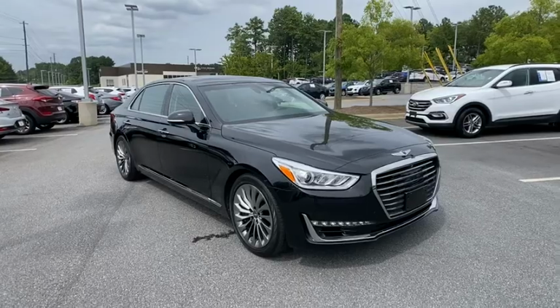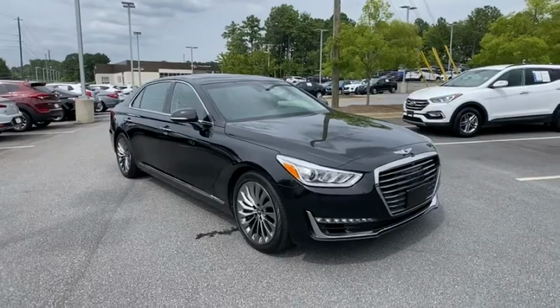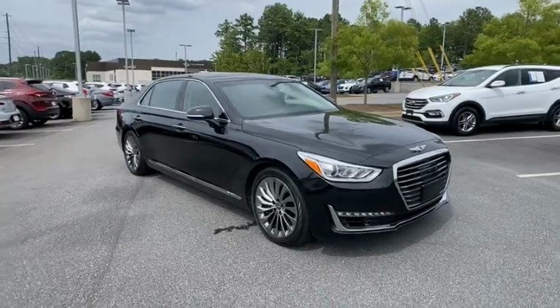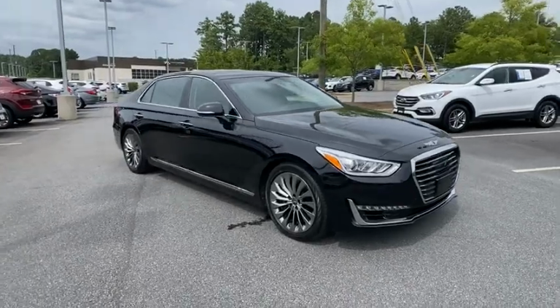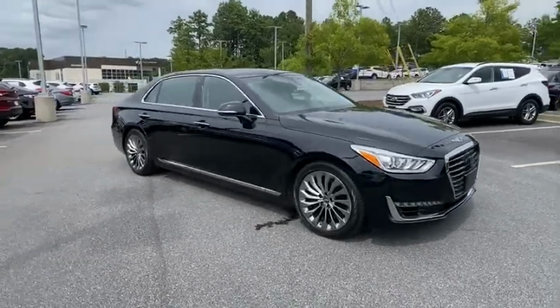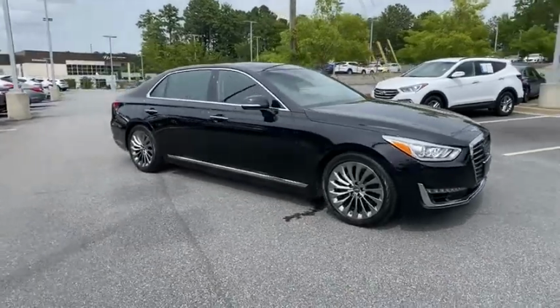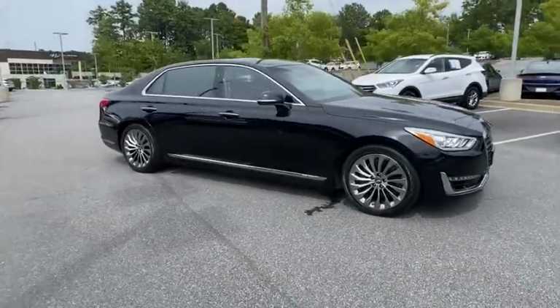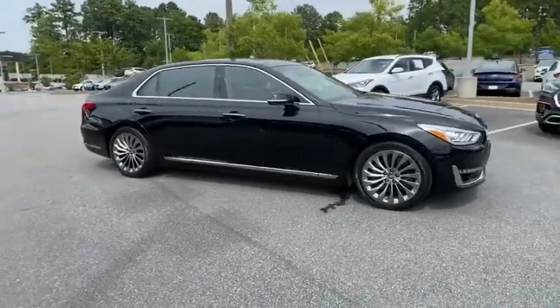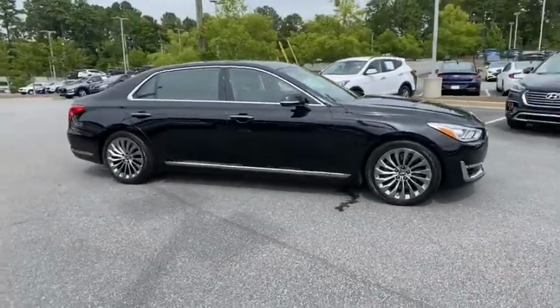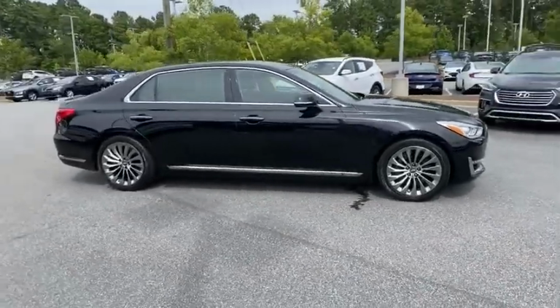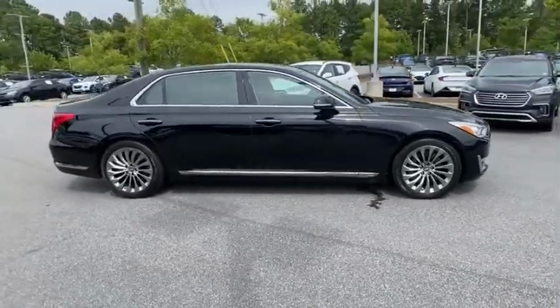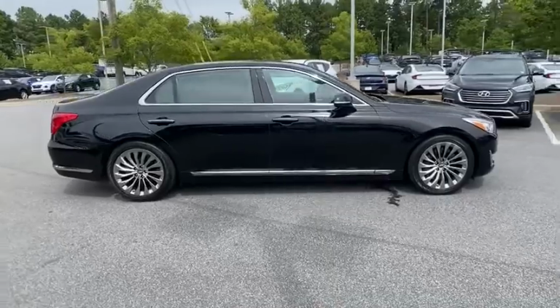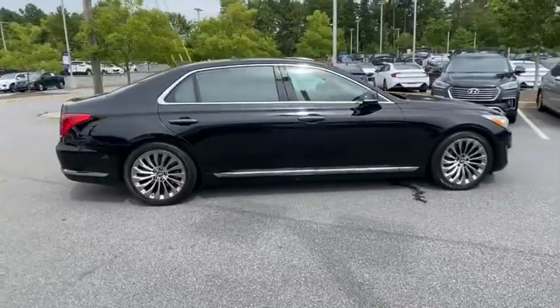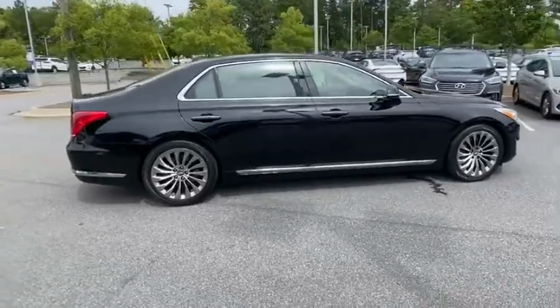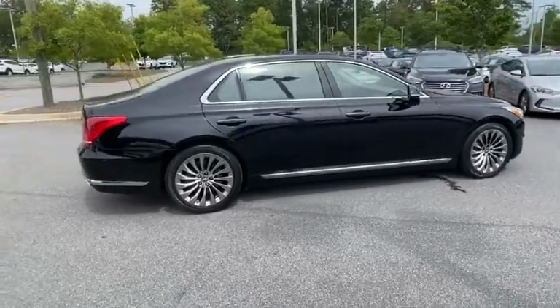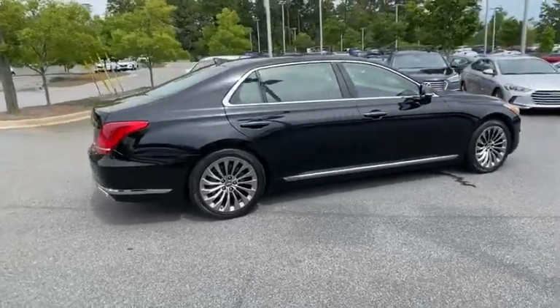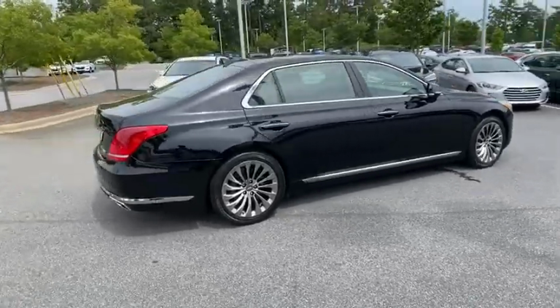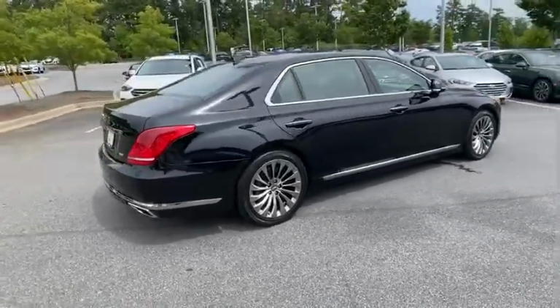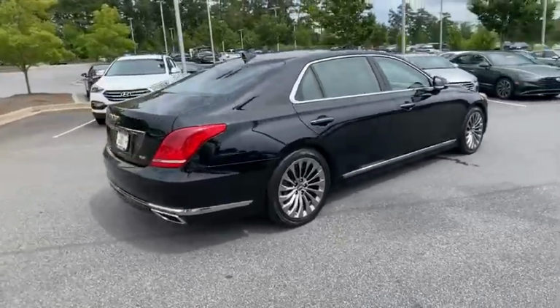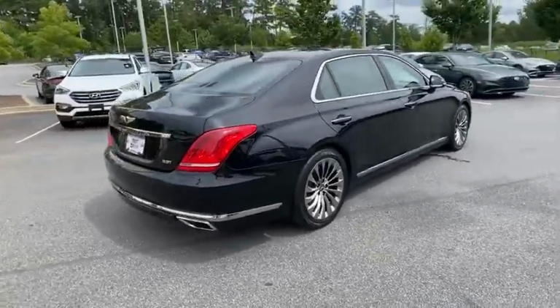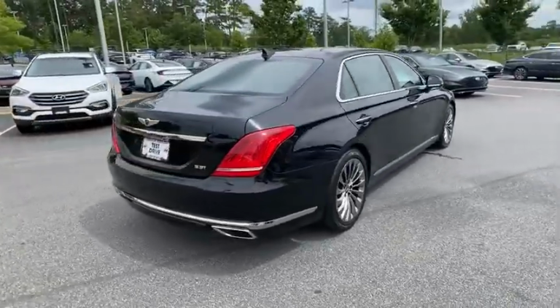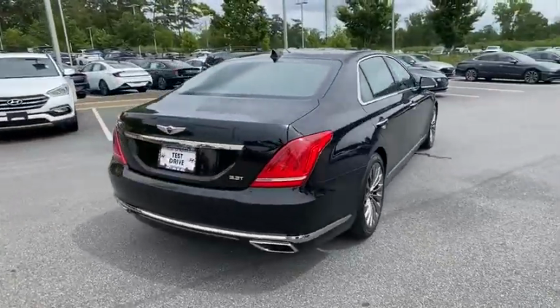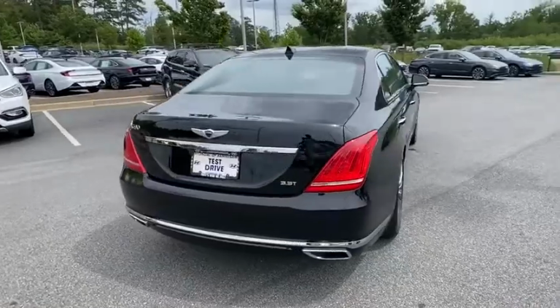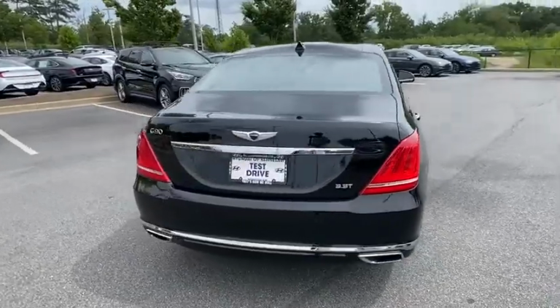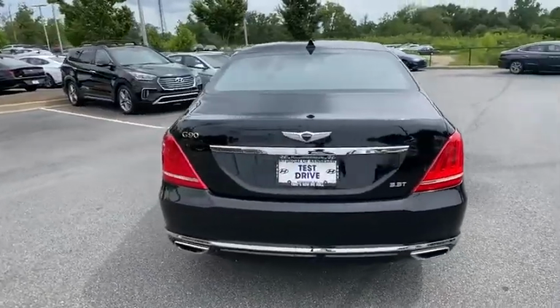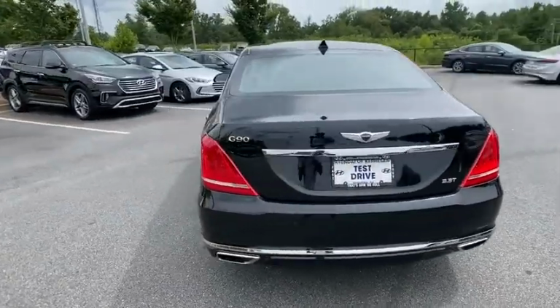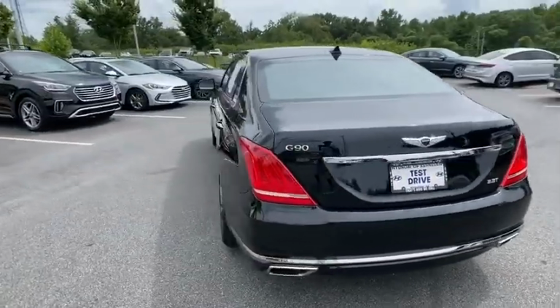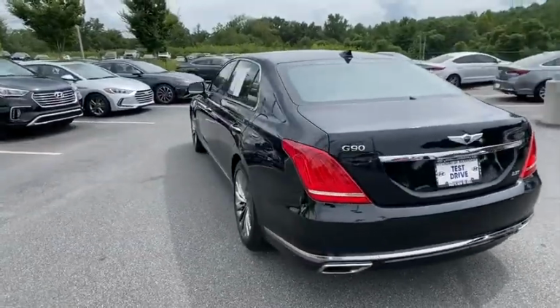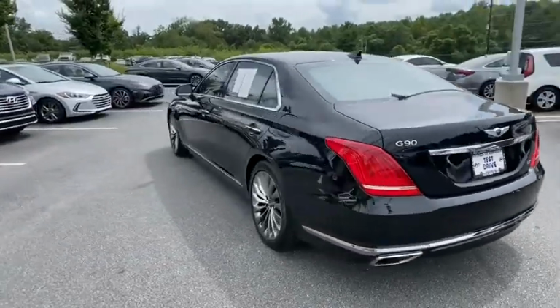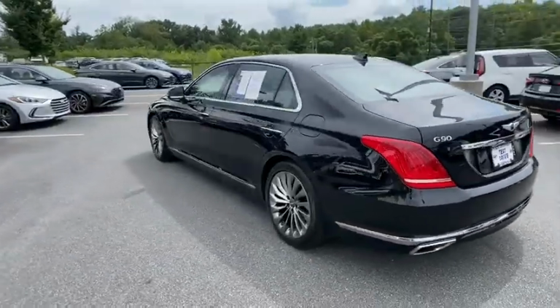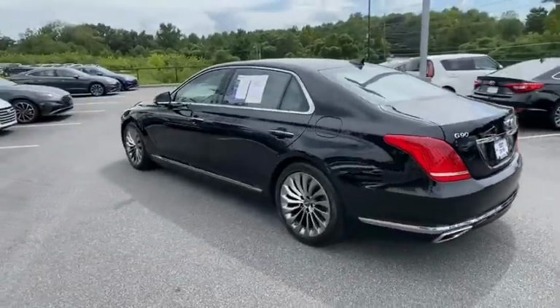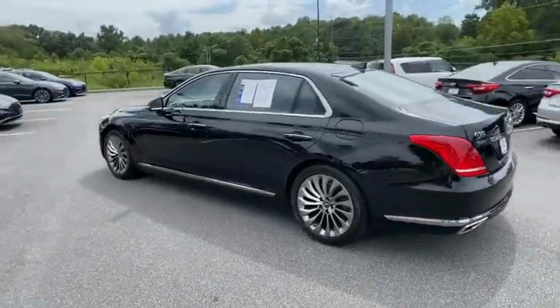Make a great choice today with the 2017 Genesis G90. The Genesis G90 is the ultimate luxury sedan. With high levels of technology, comfort, quality, and functionality, this vehicle will make you feel like royalty.